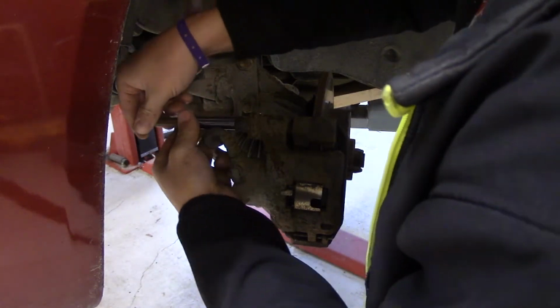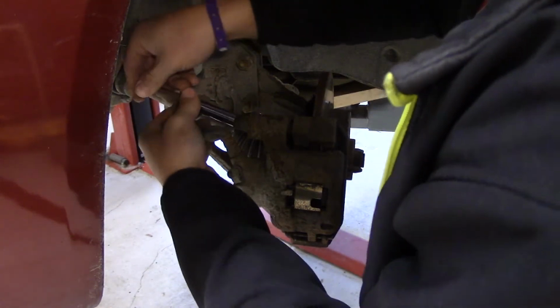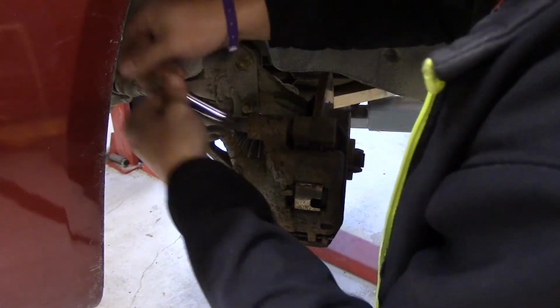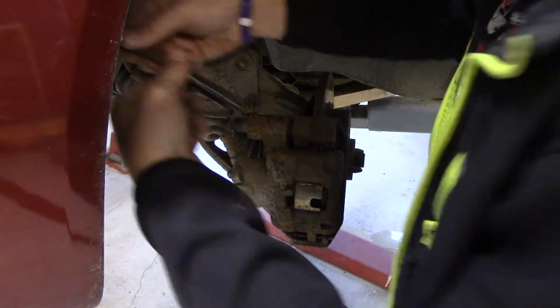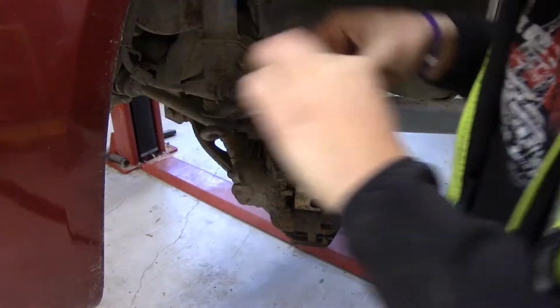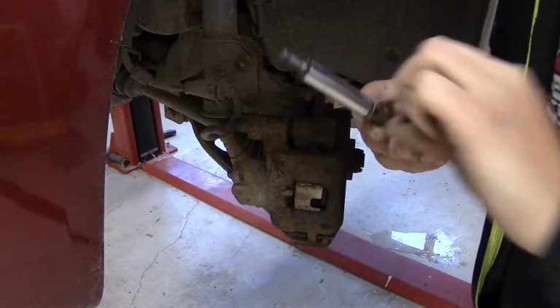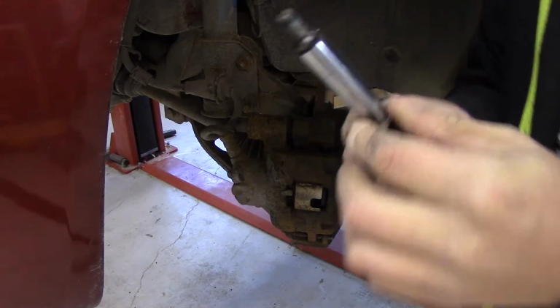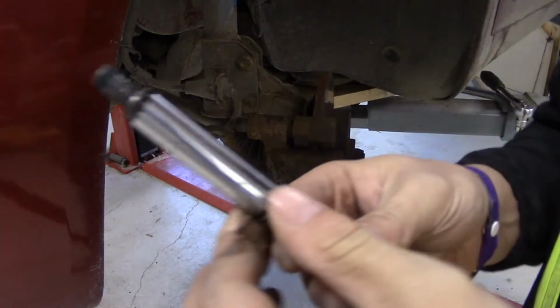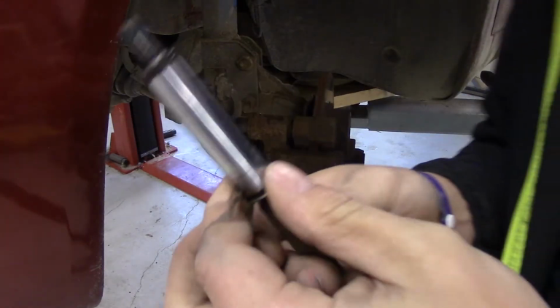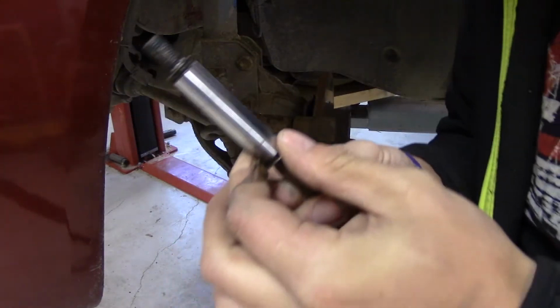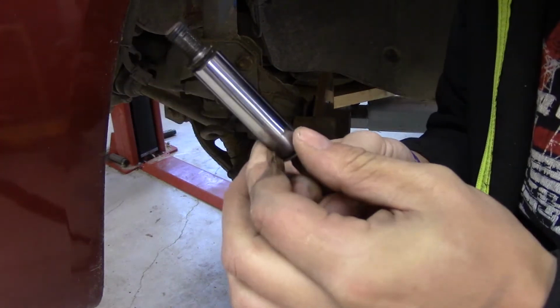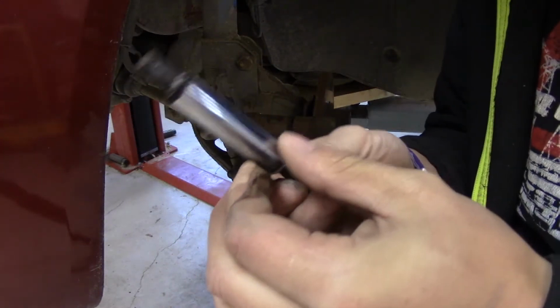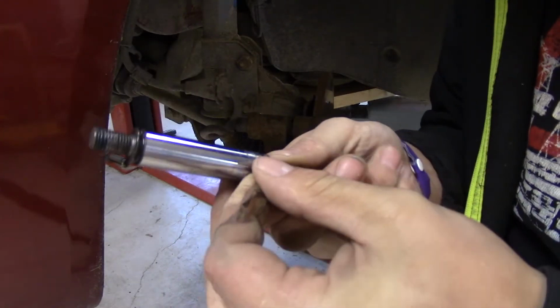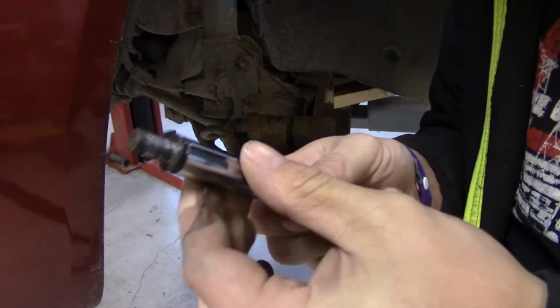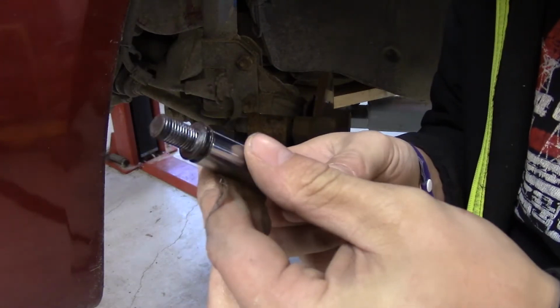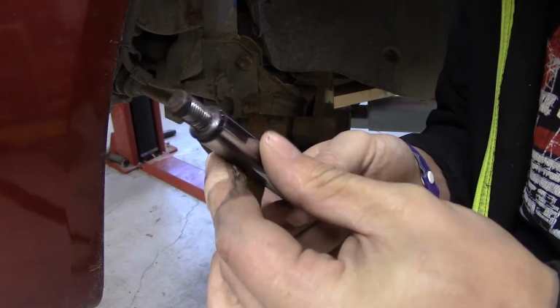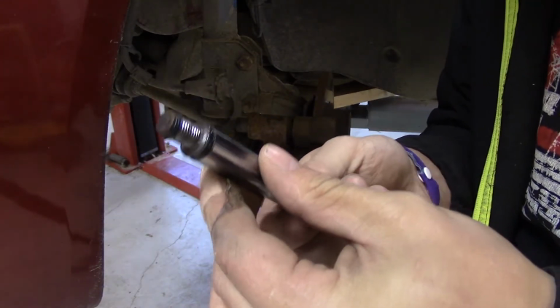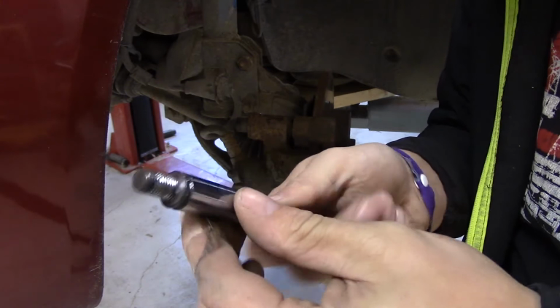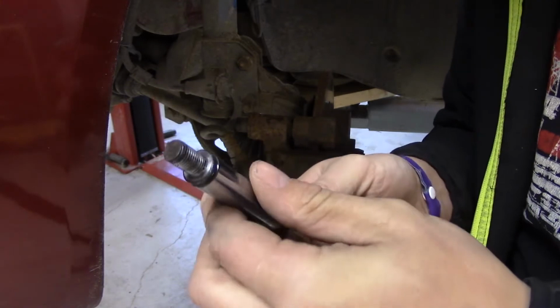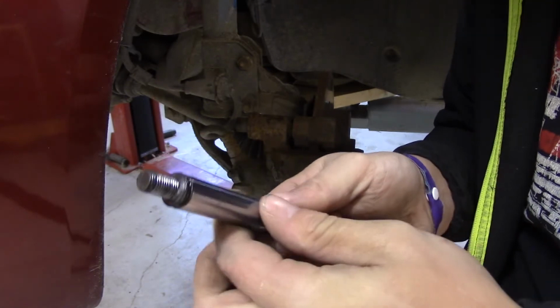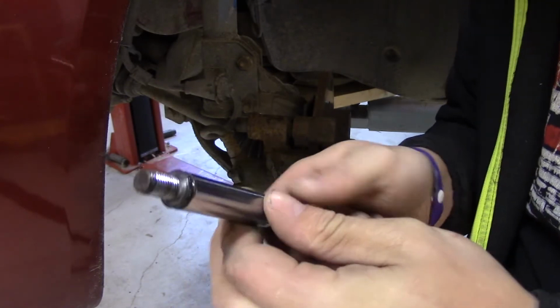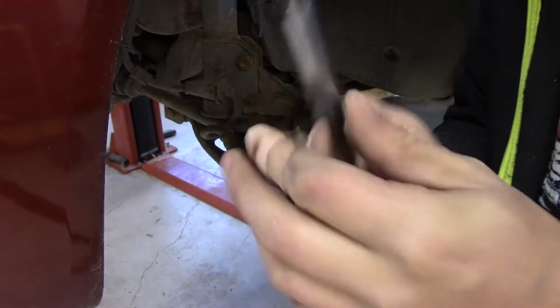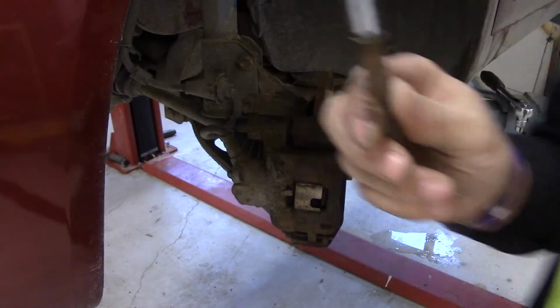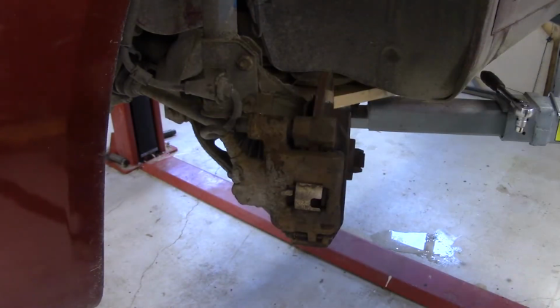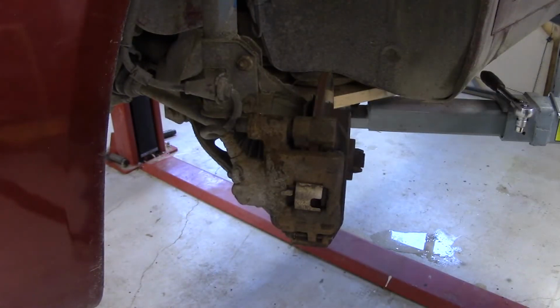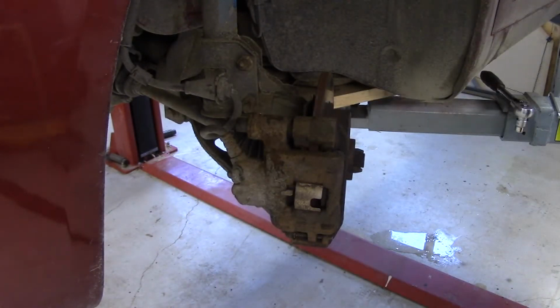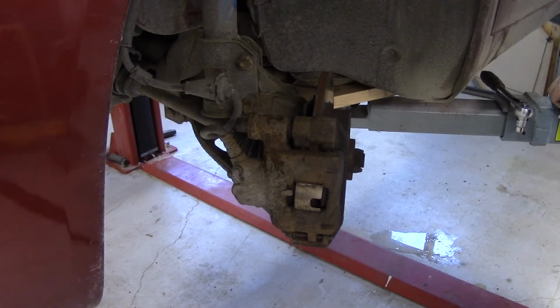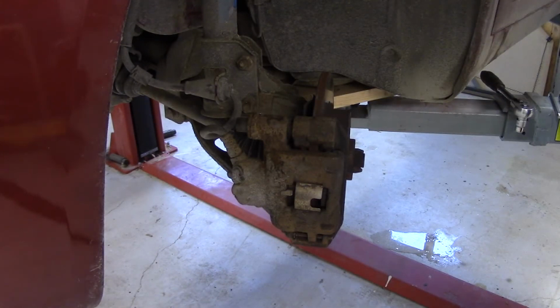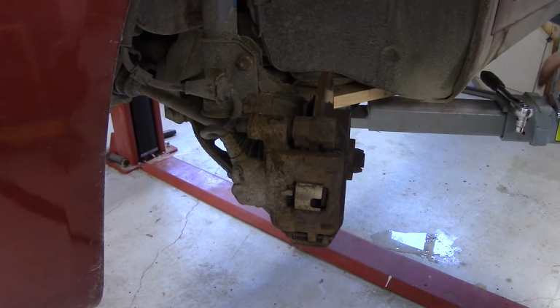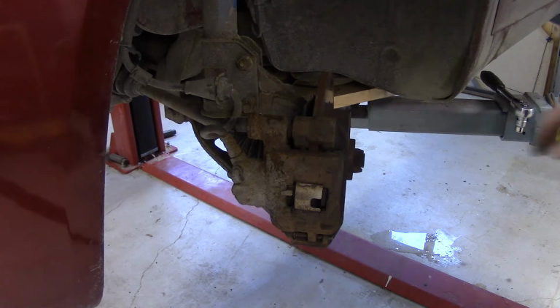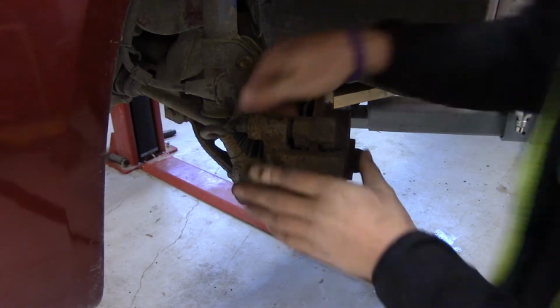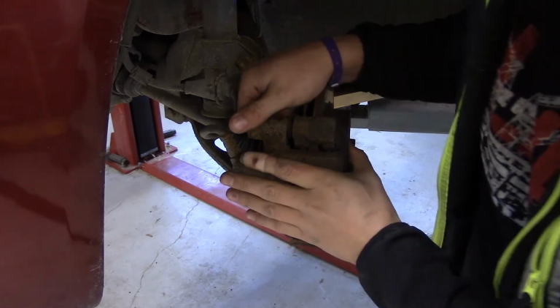There we go. Luckily this rod is 100% clean, so I'm not sure why it would have been stuck like that. Let's find out.